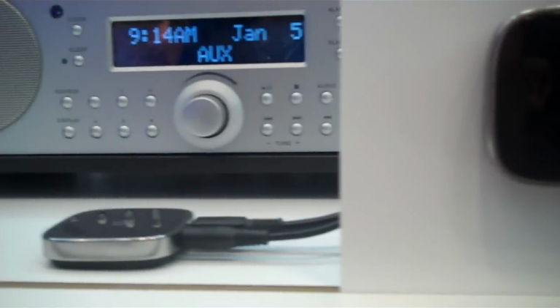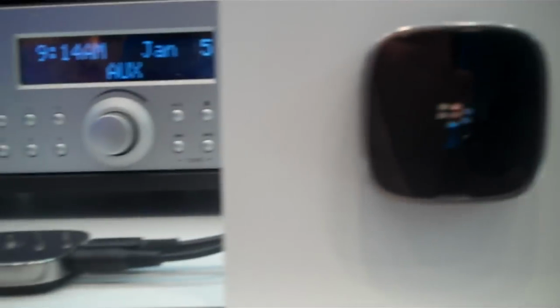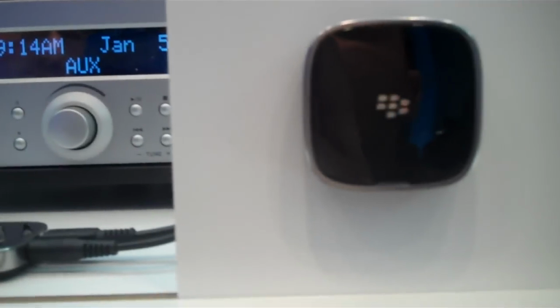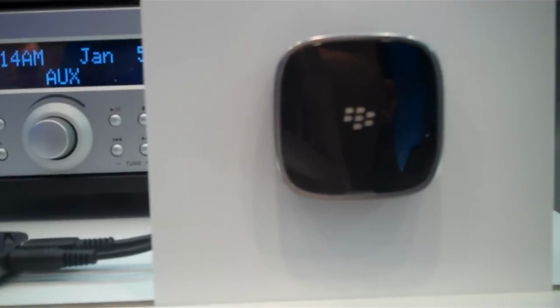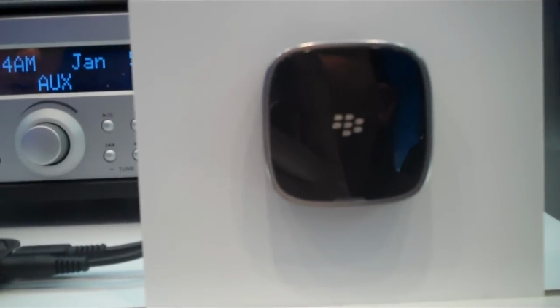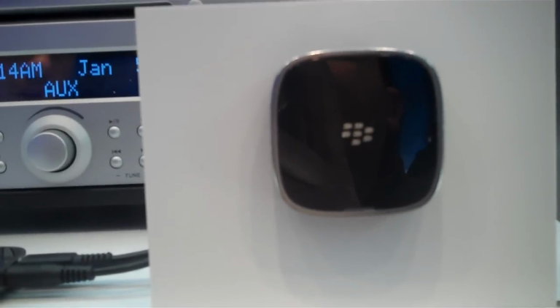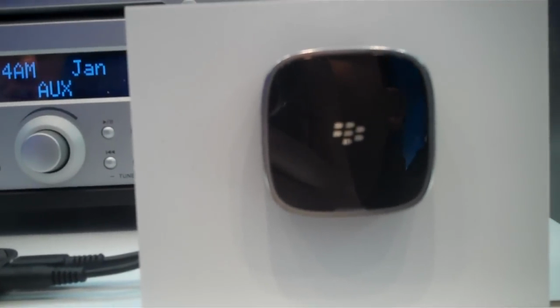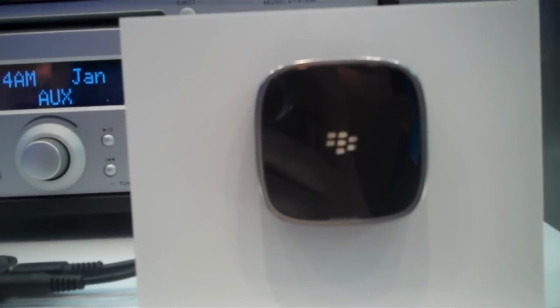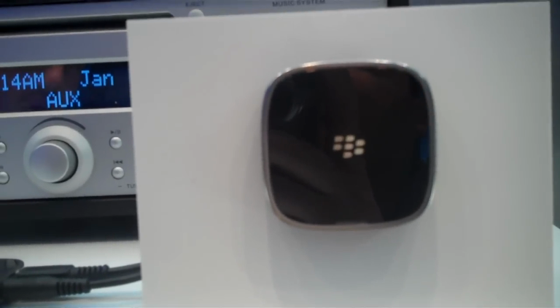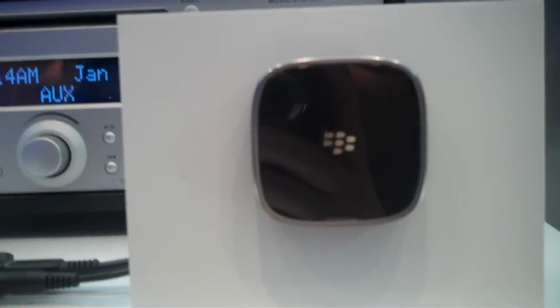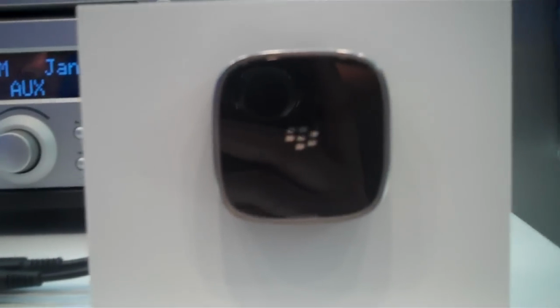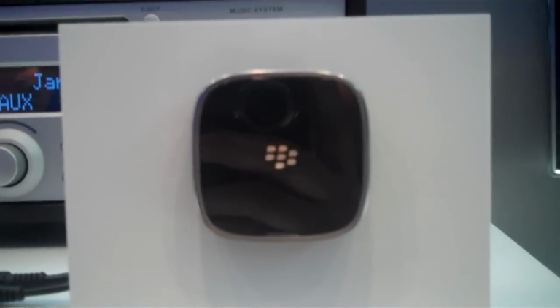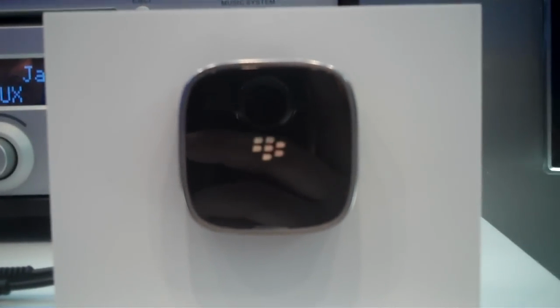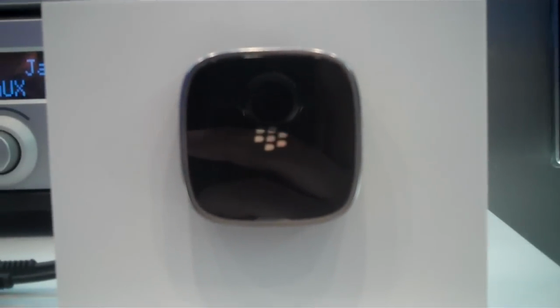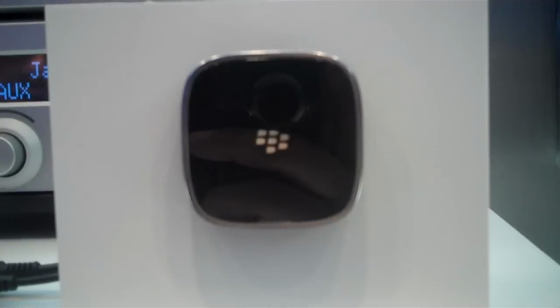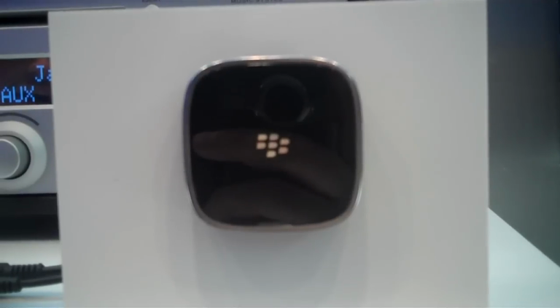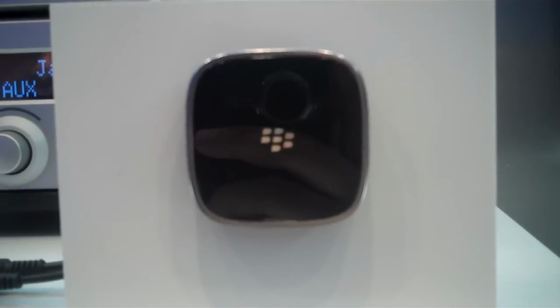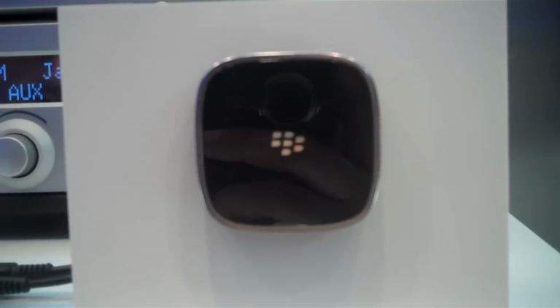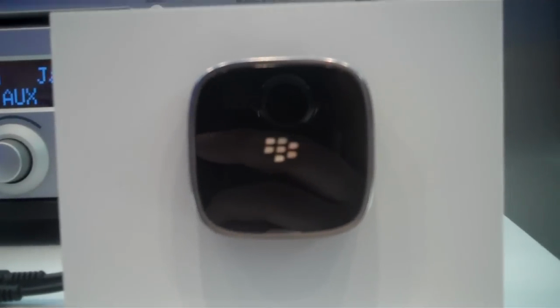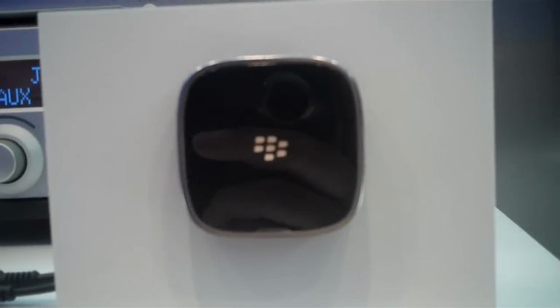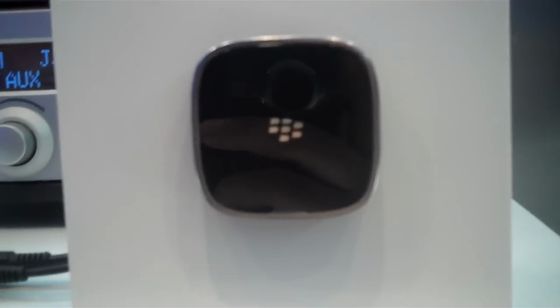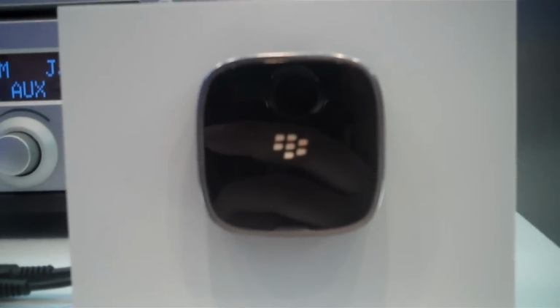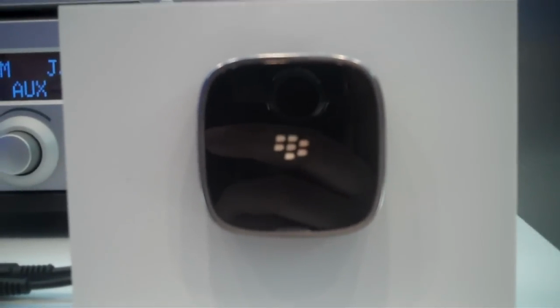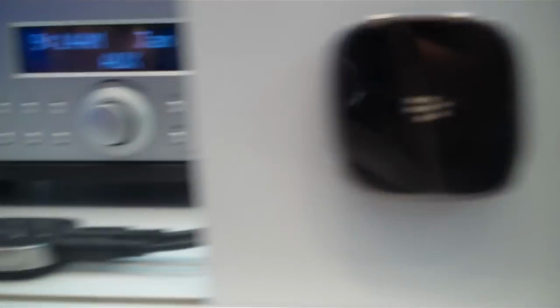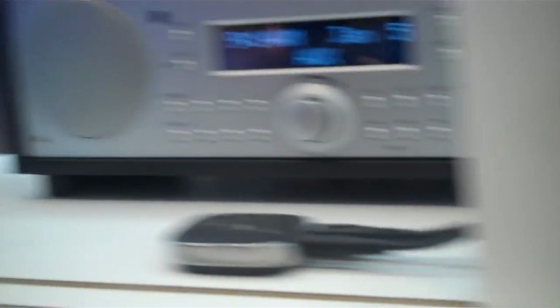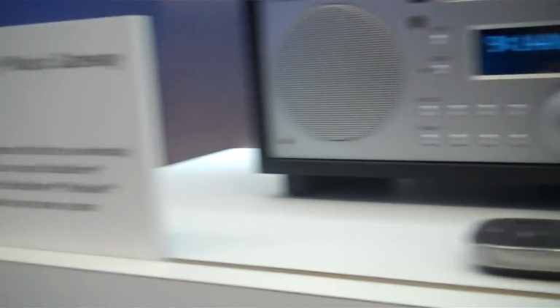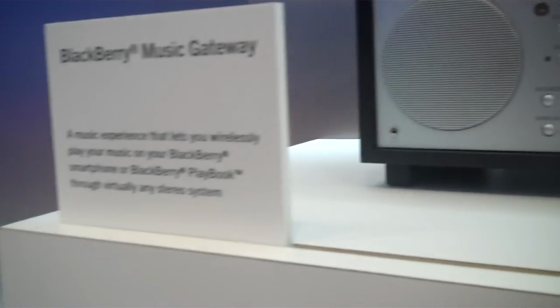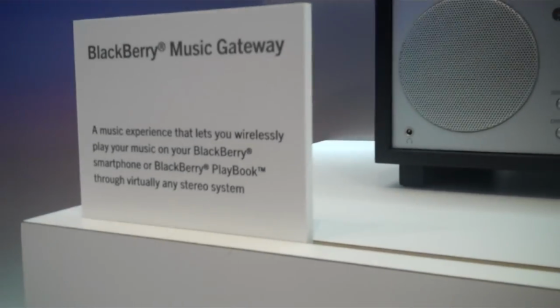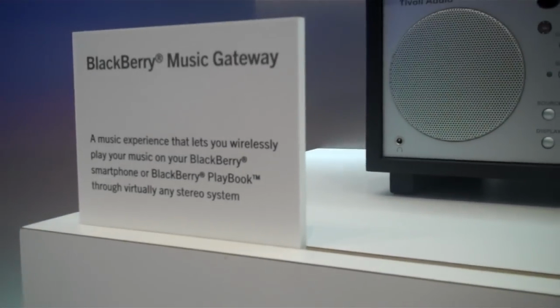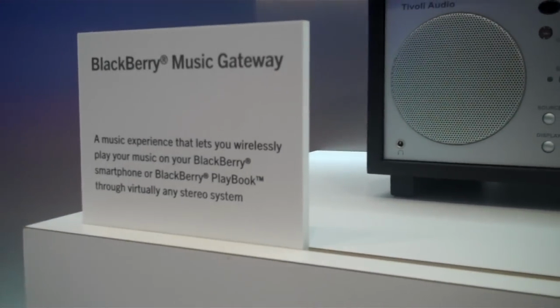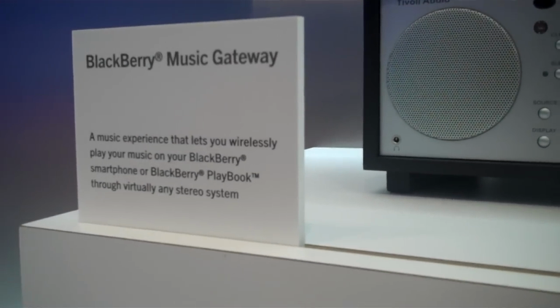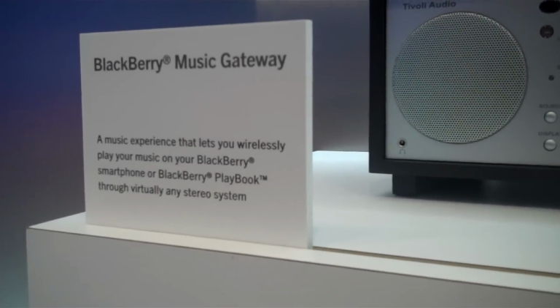It is available now on ShopBlackBerry.com and retails for $99. That is the BlackBerry Music Gateway — be sure to let me know what you think of it in the comments below.